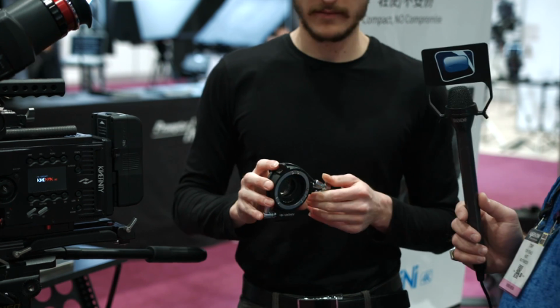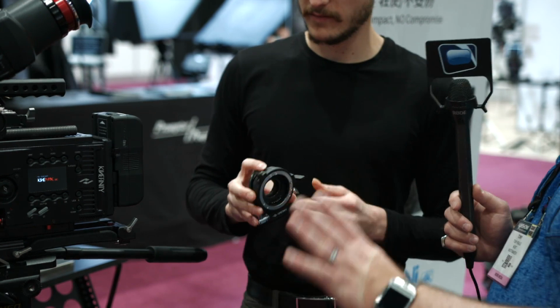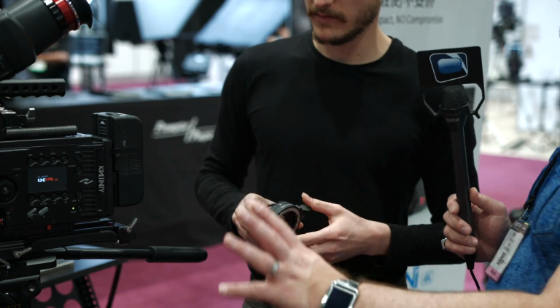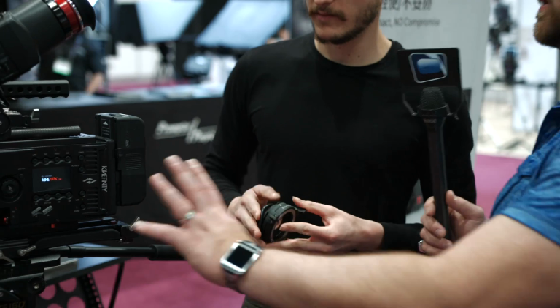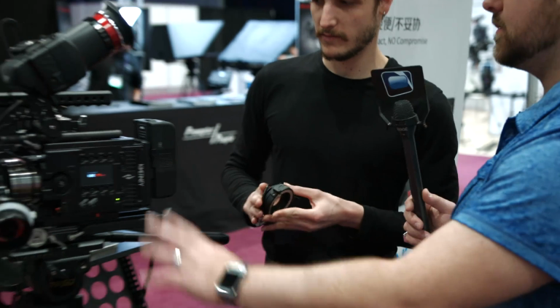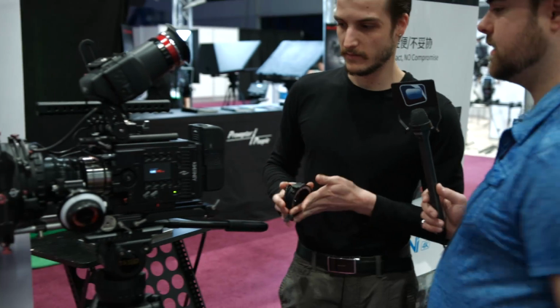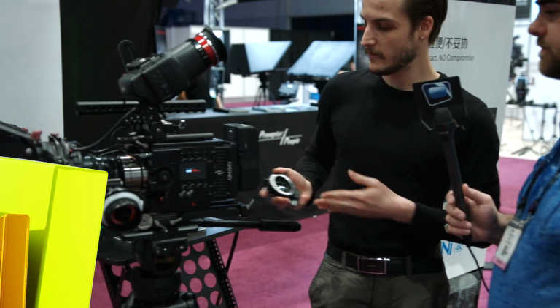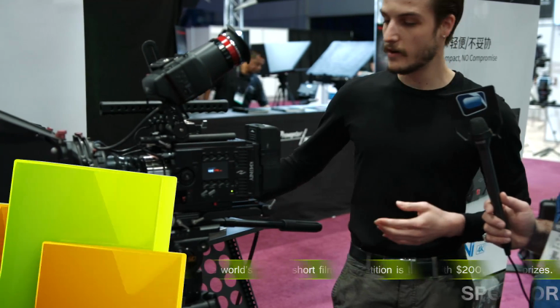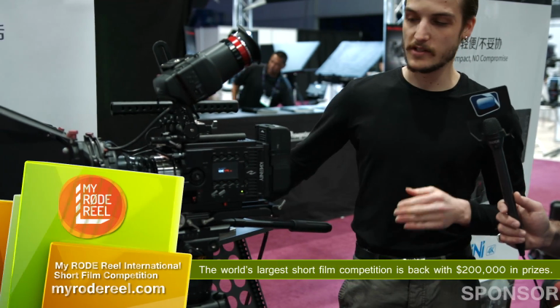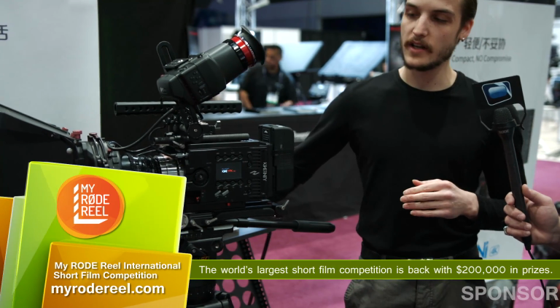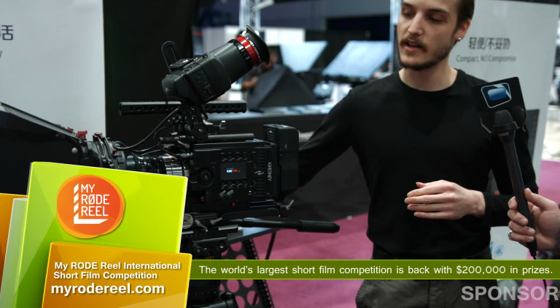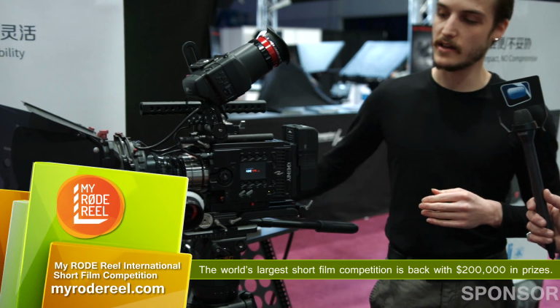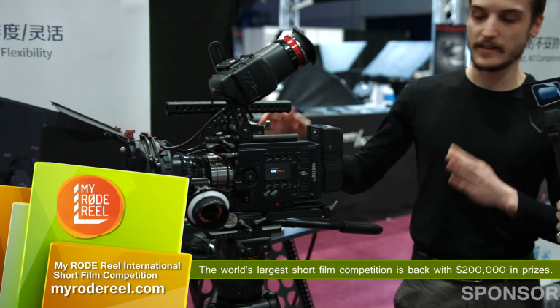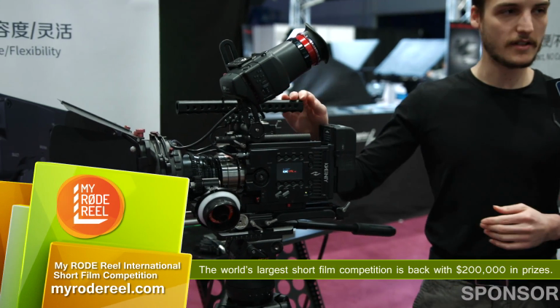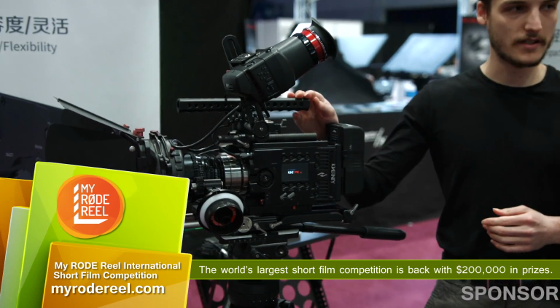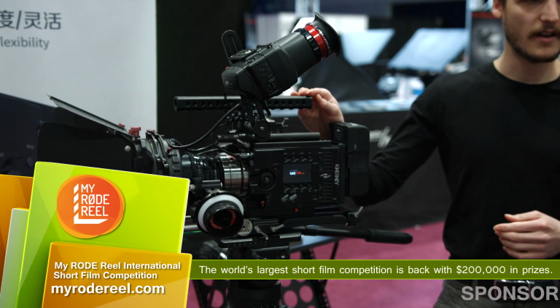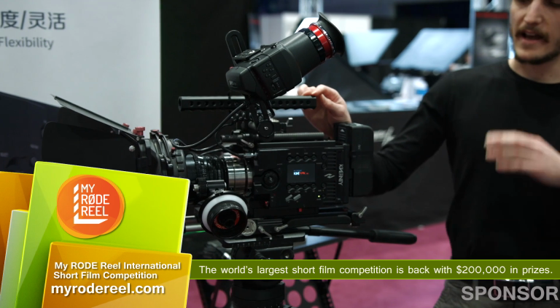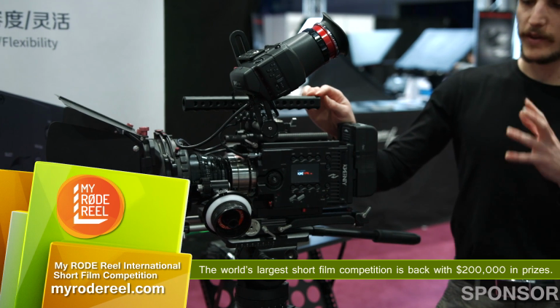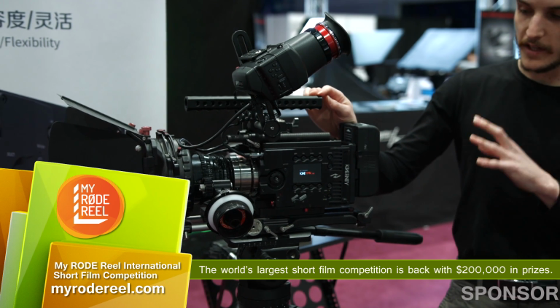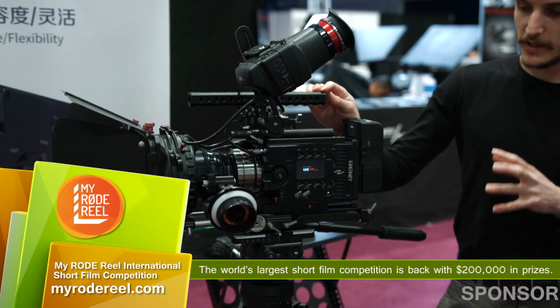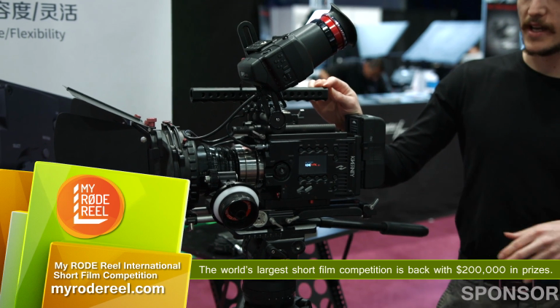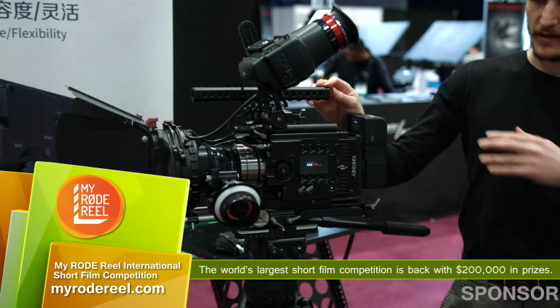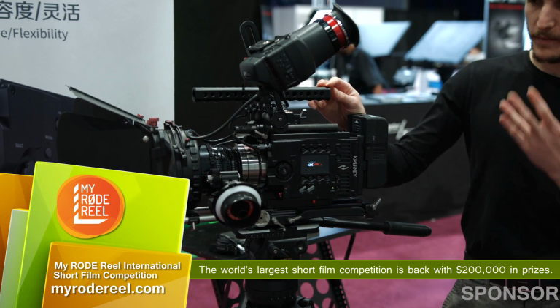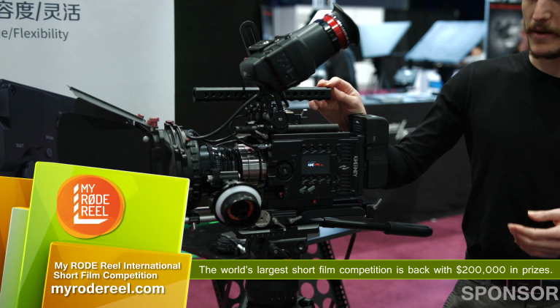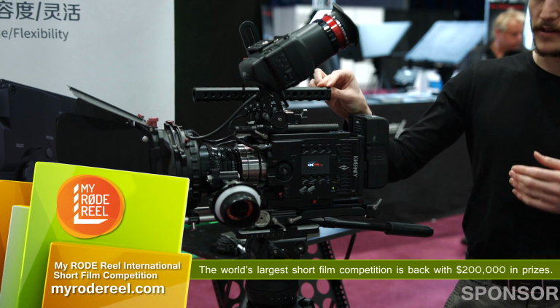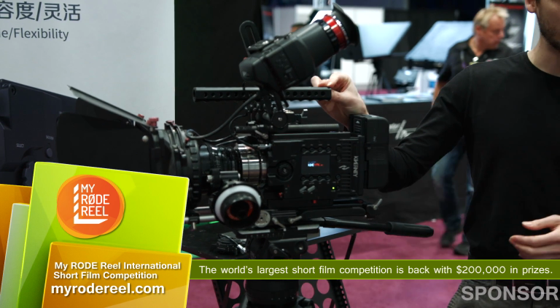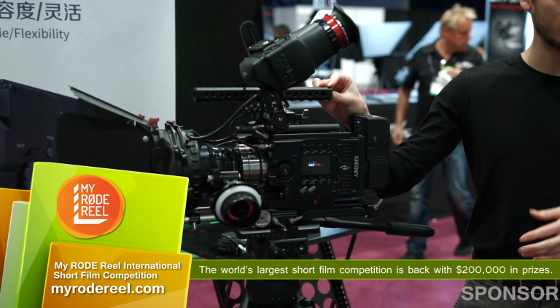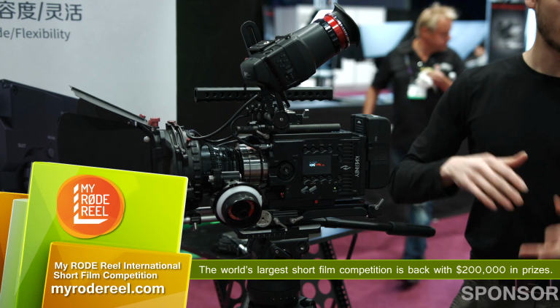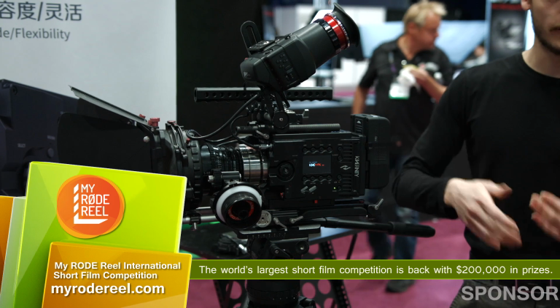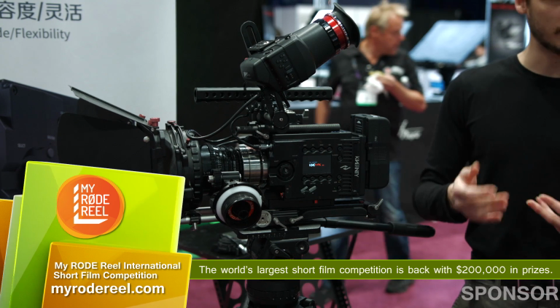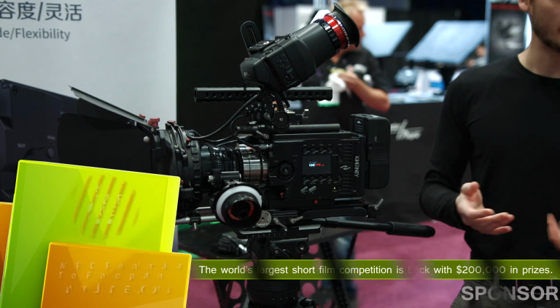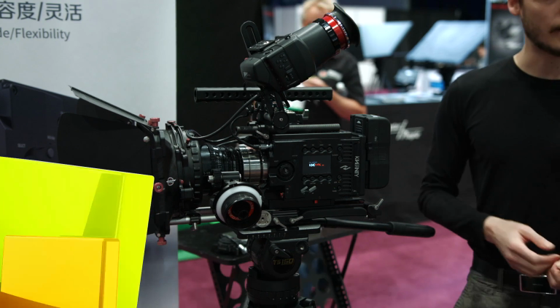So what kind of price point does this camera come in at? Just the body is $8,000, and with all the options and maybe a small rig, you would come up to $11,000–$12,000.